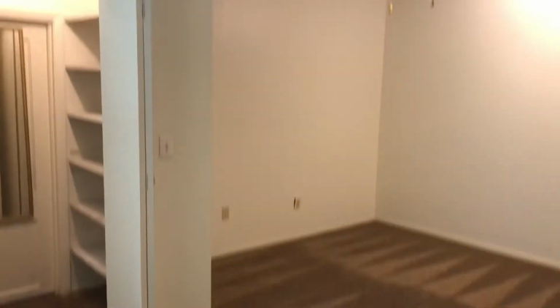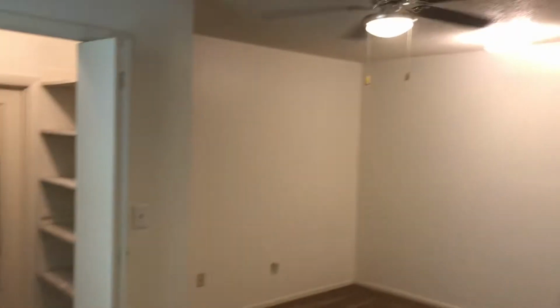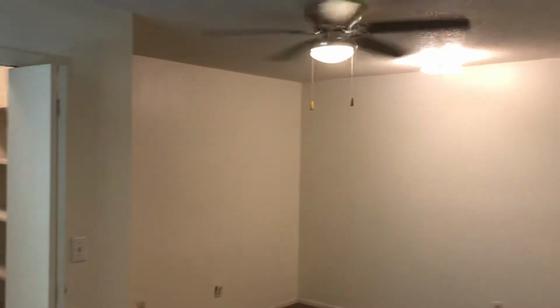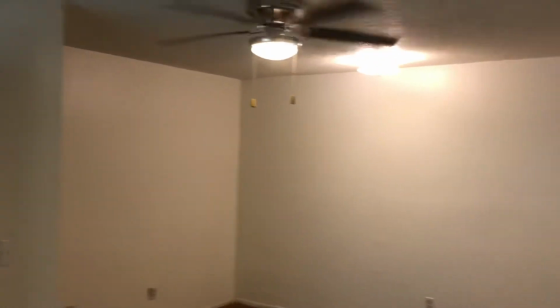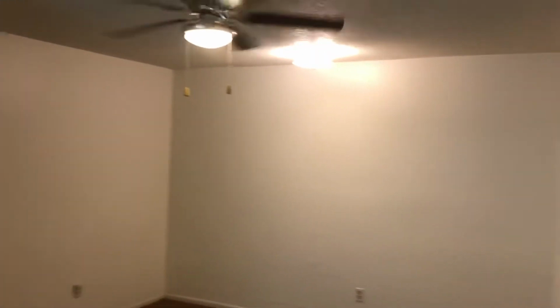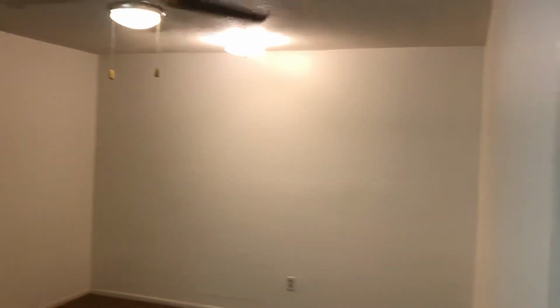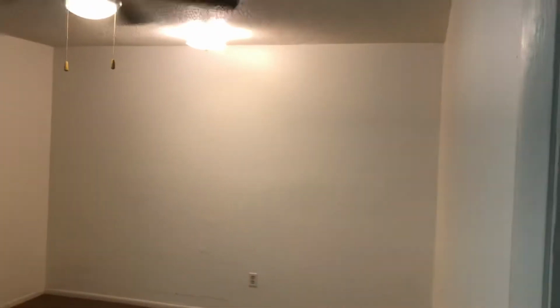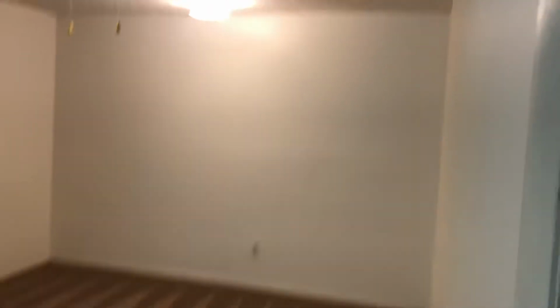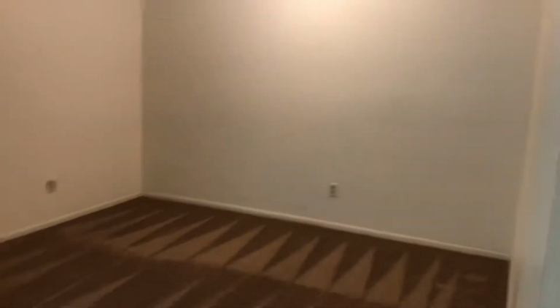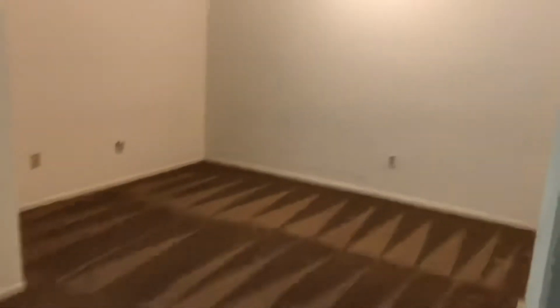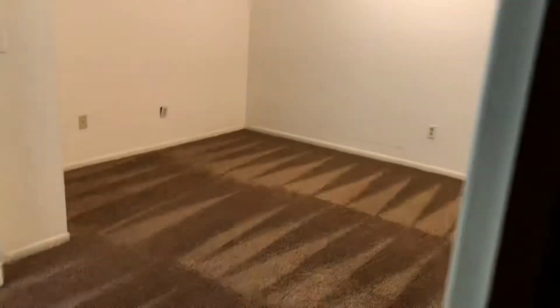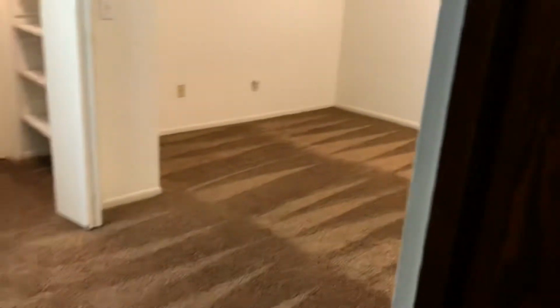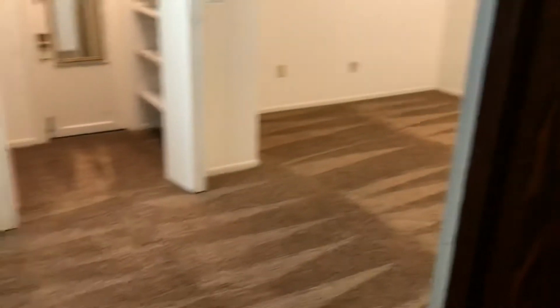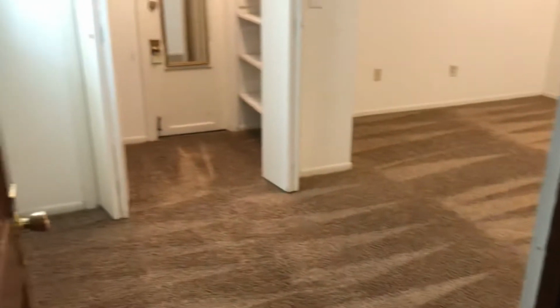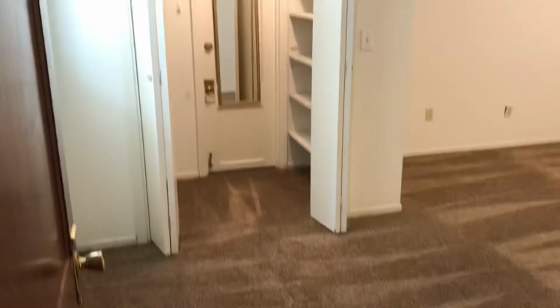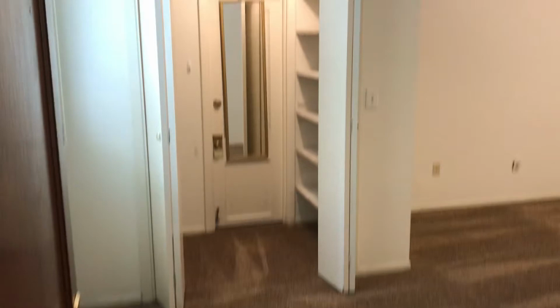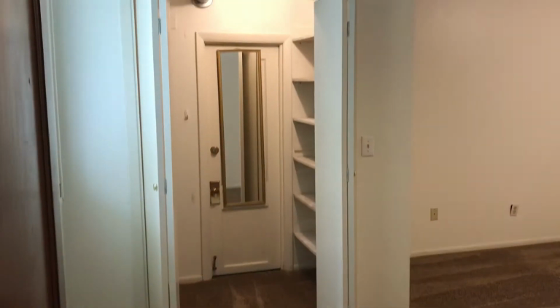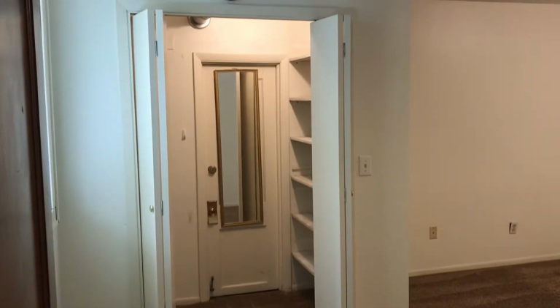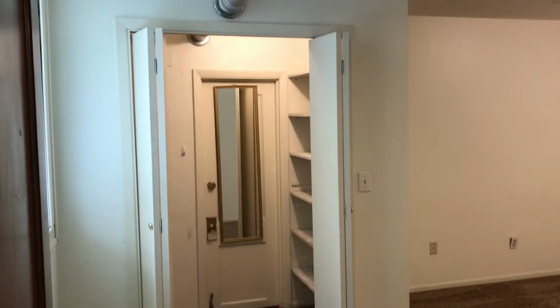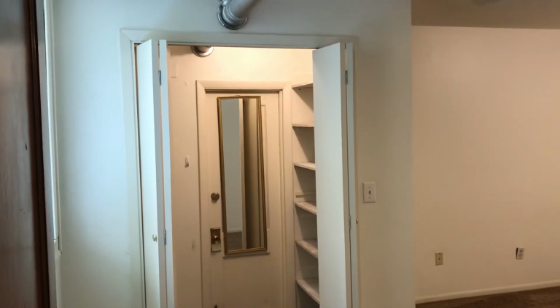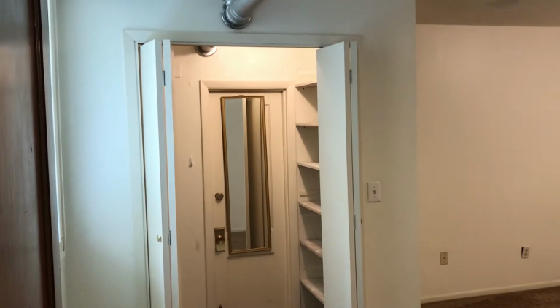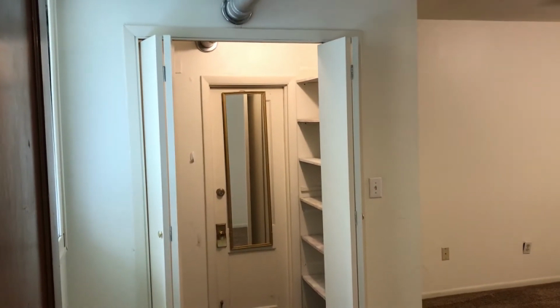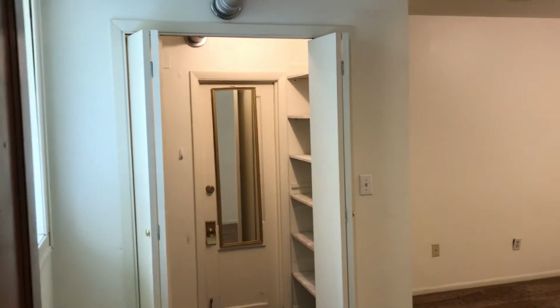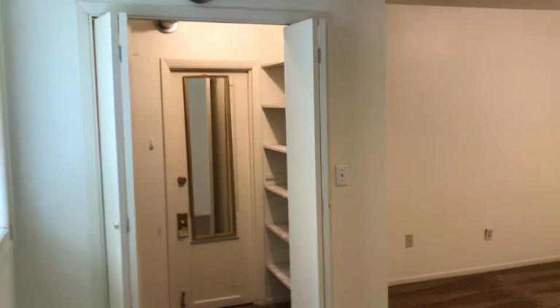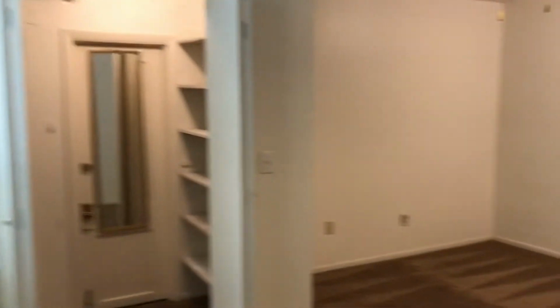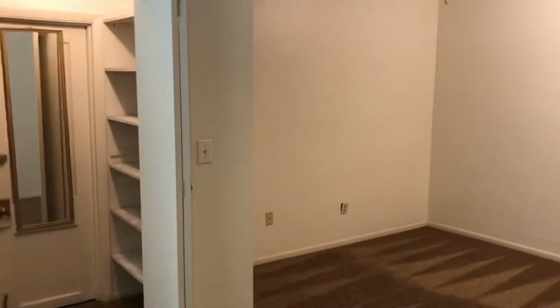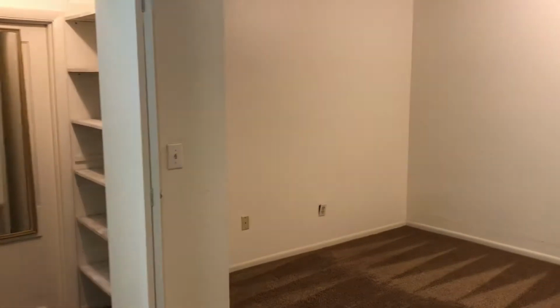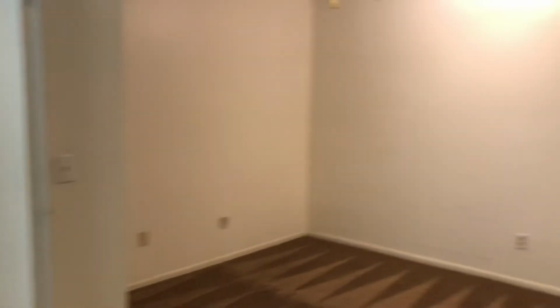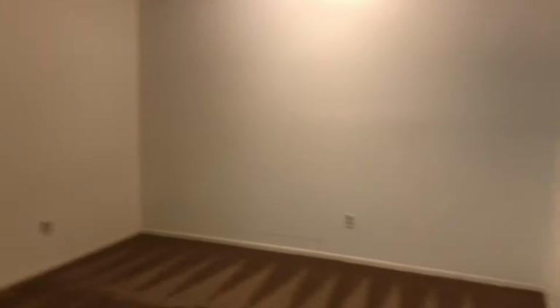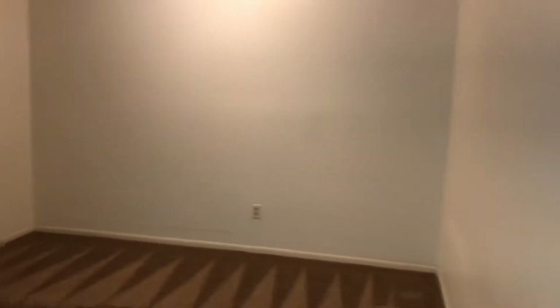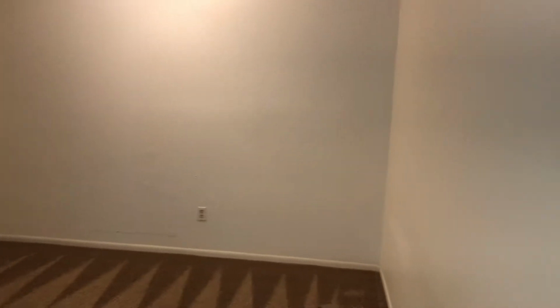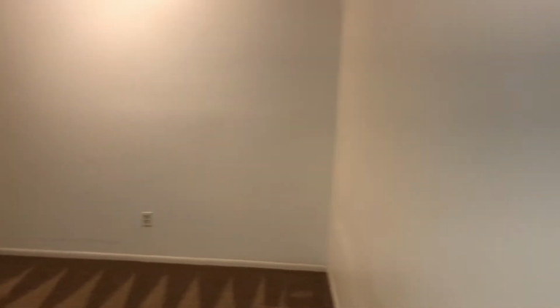Here's the first bedroom — this one's probably the biggest. Double closet there. Decent size.